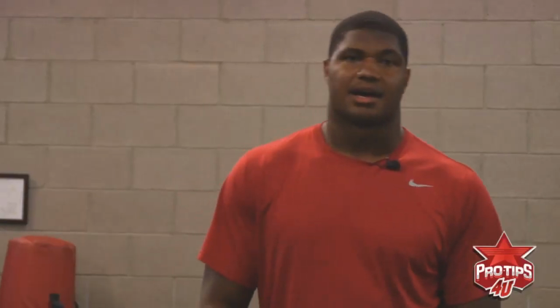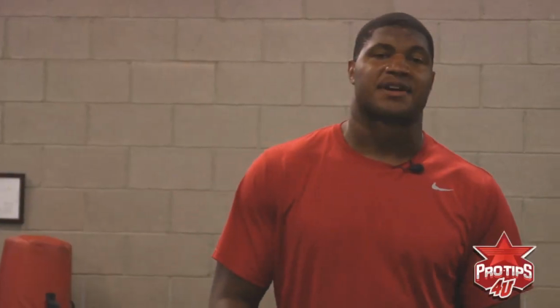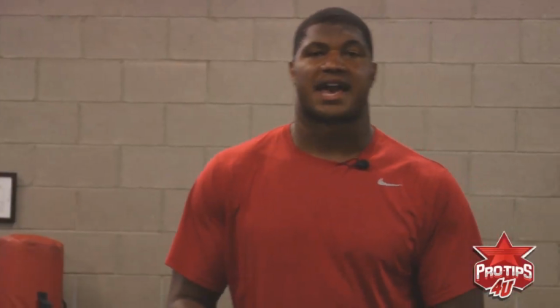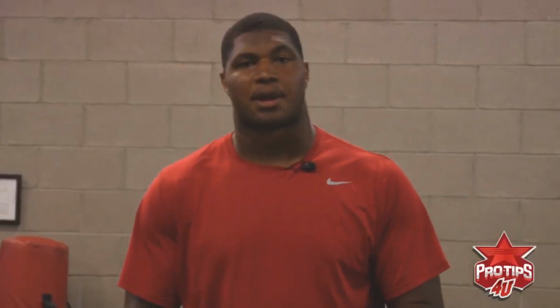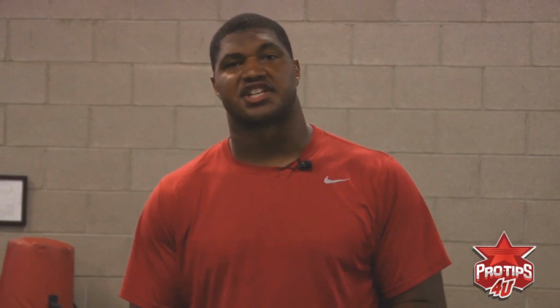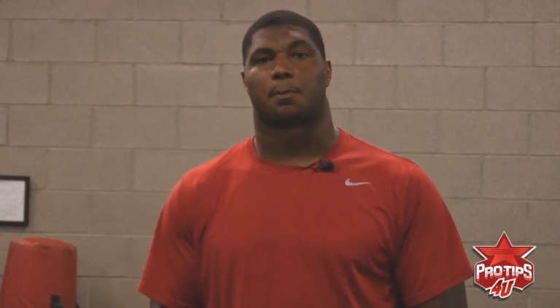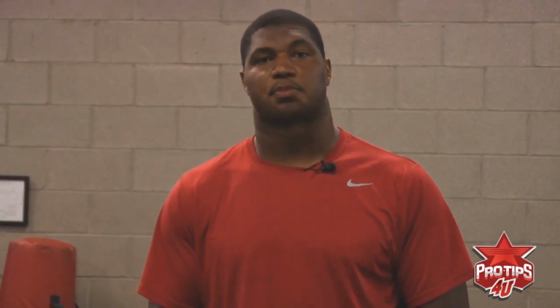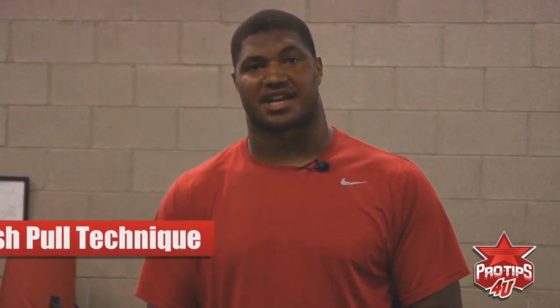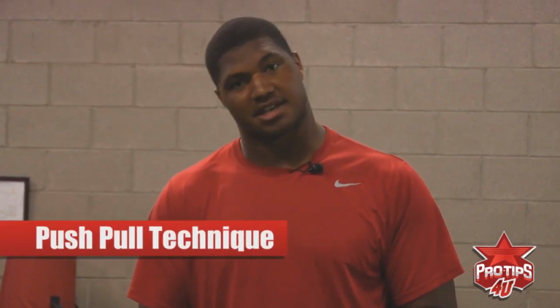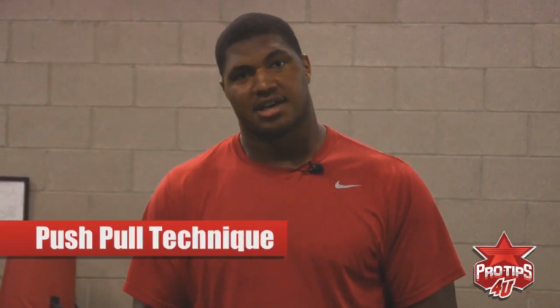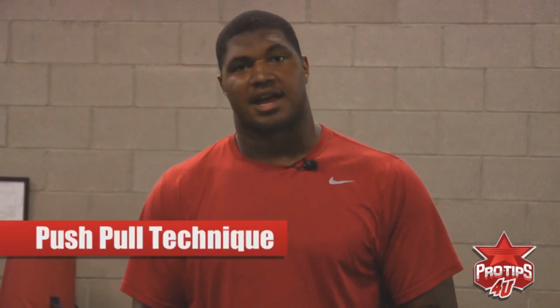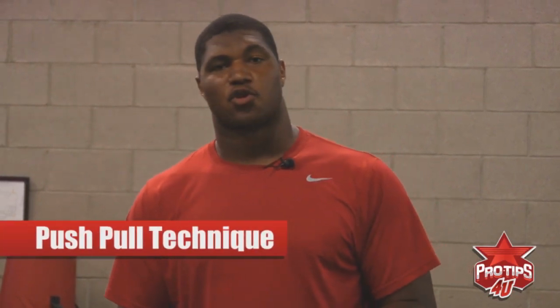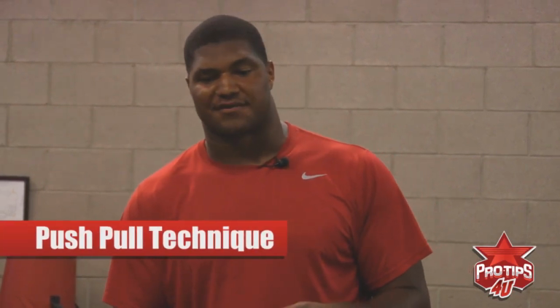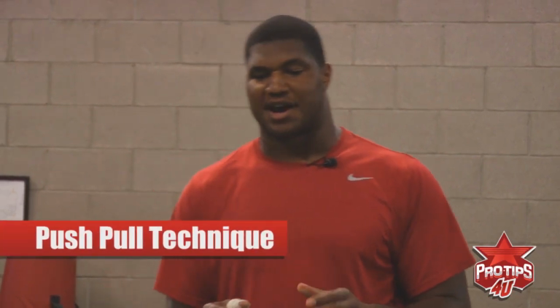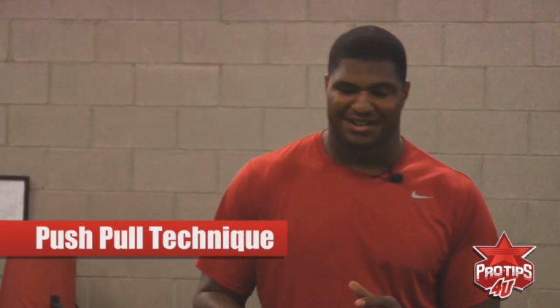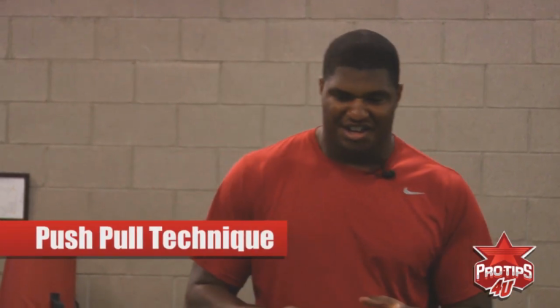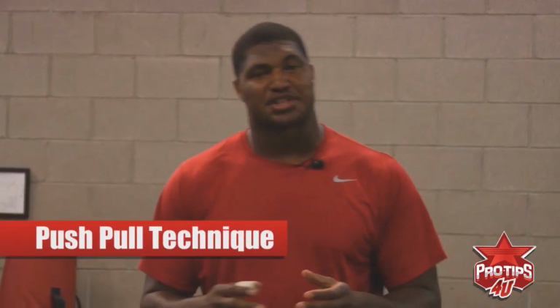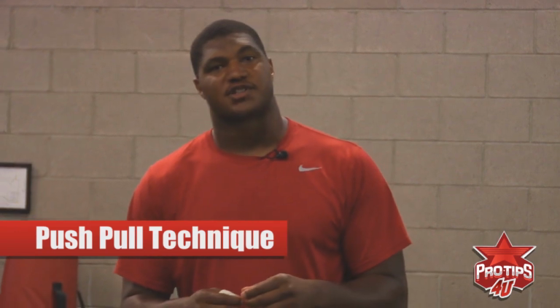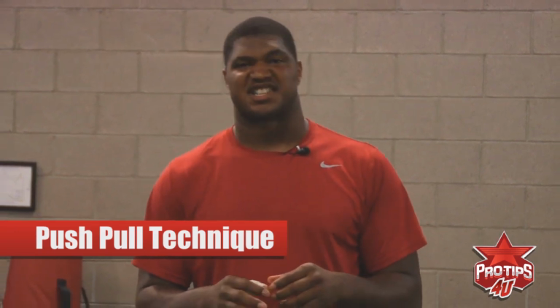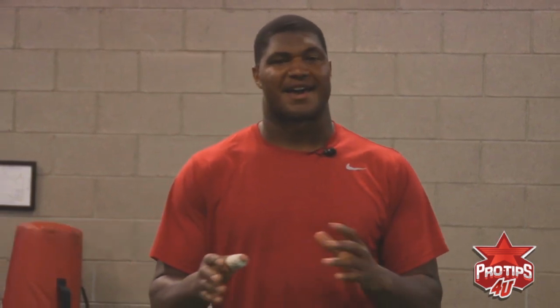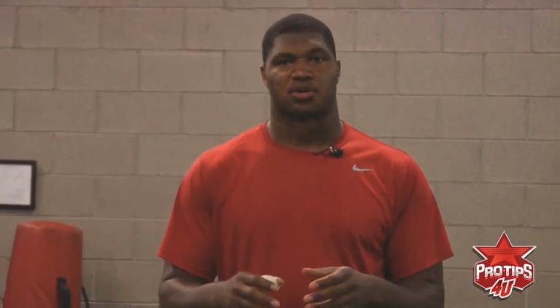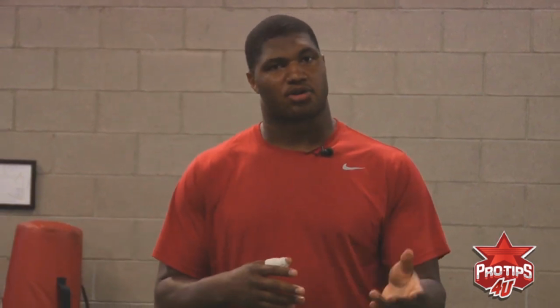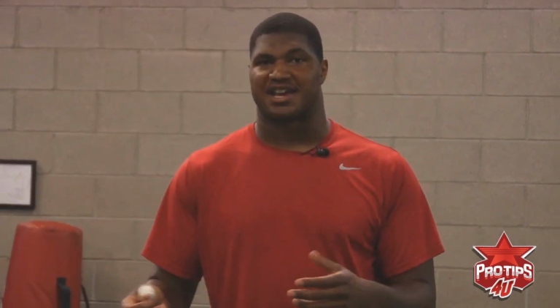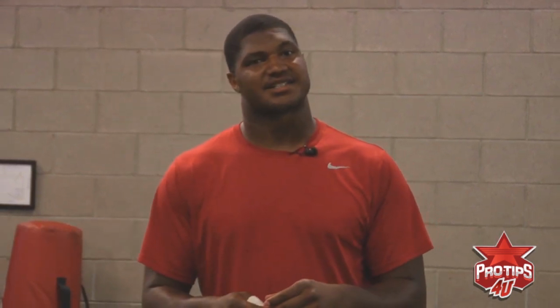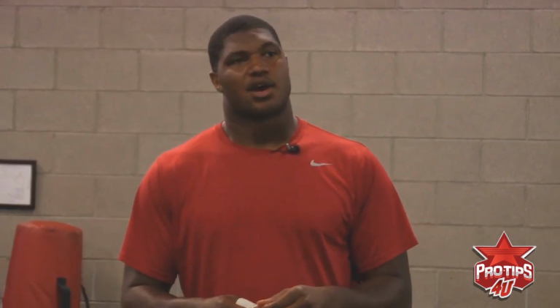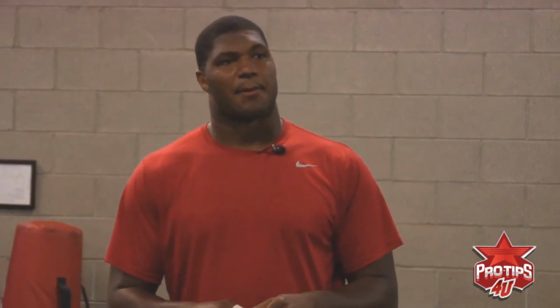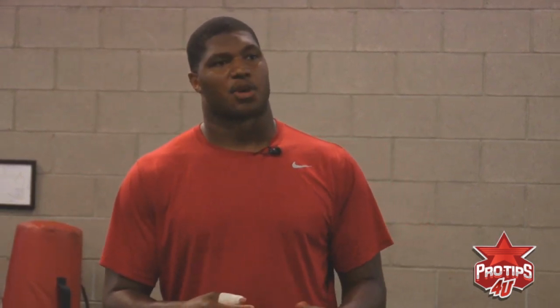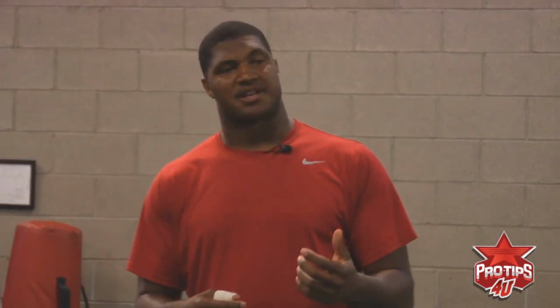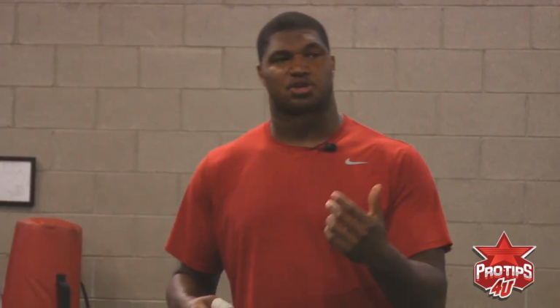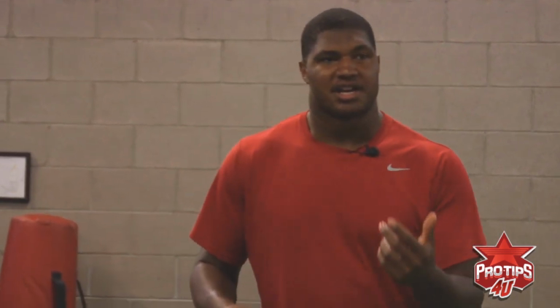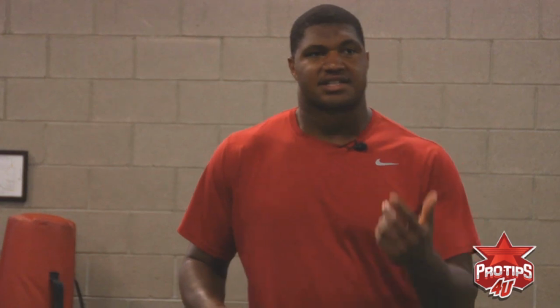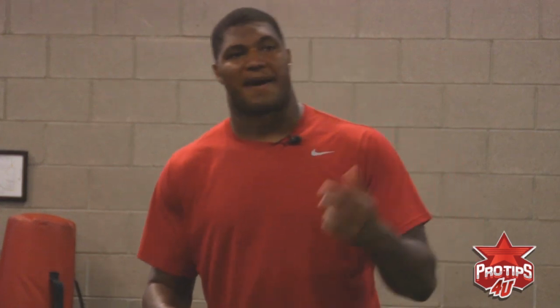Hey, I'm Calais Campbell and I'm here to teach you the push-pull technique. Now this move is a very interesting move. It's fun, anybody can do it — power, speed. Right now I'm going to bring in one of my teammates to demonstrate it, Steven Baker.